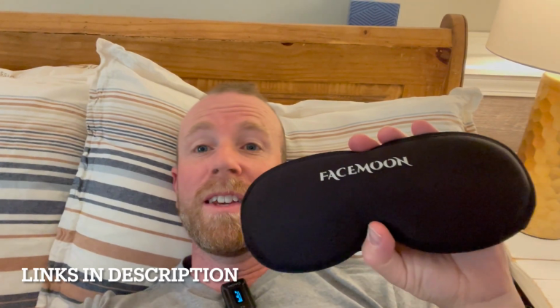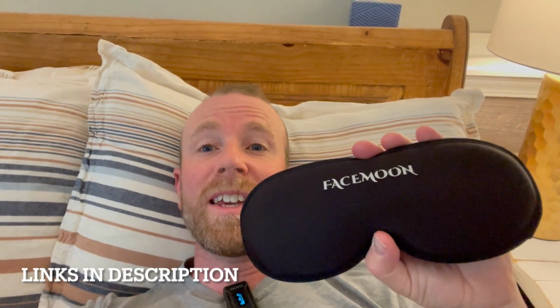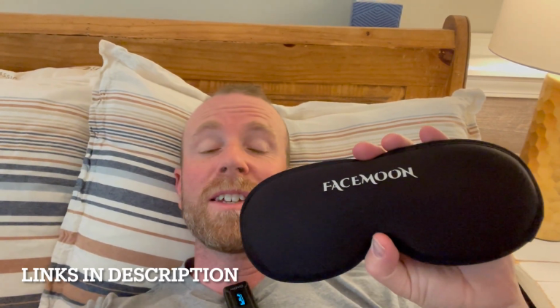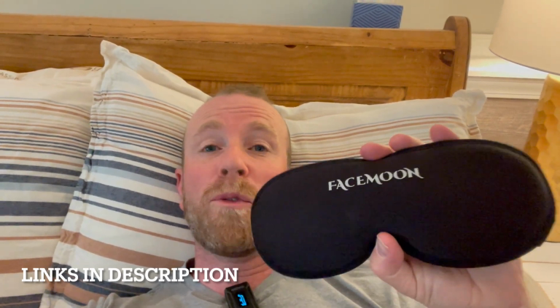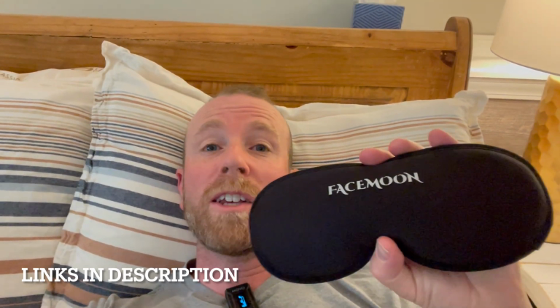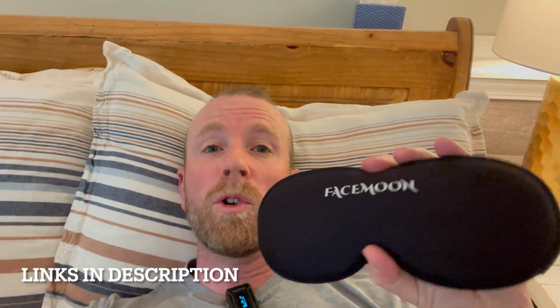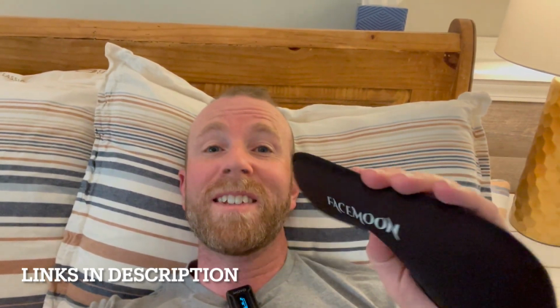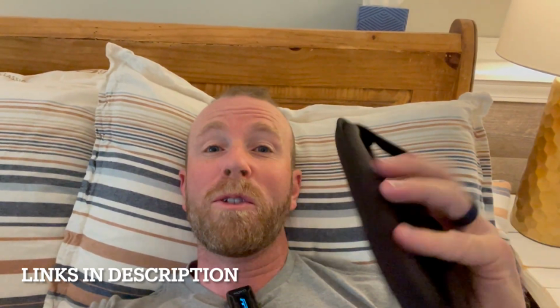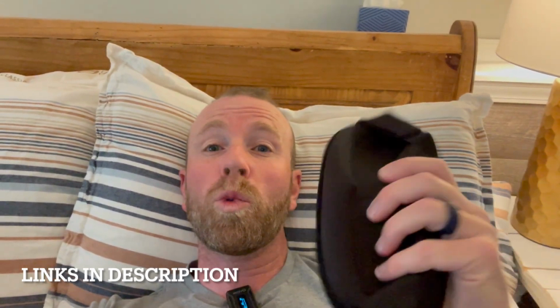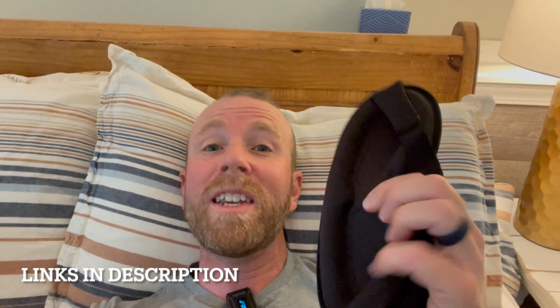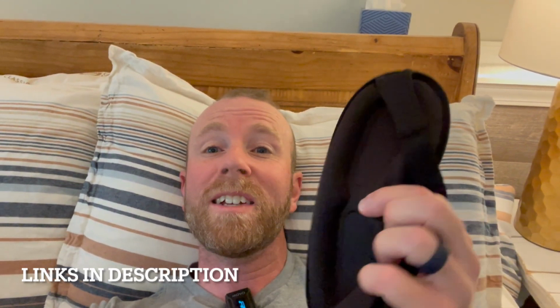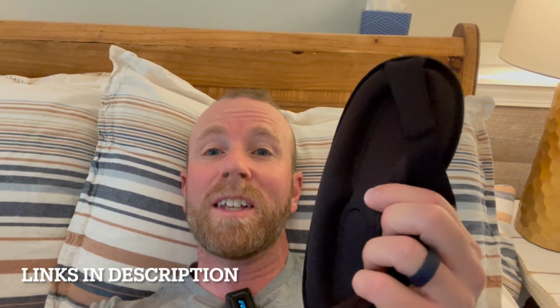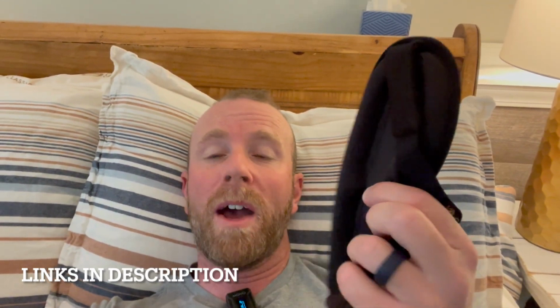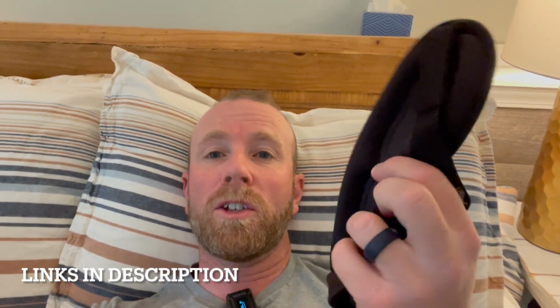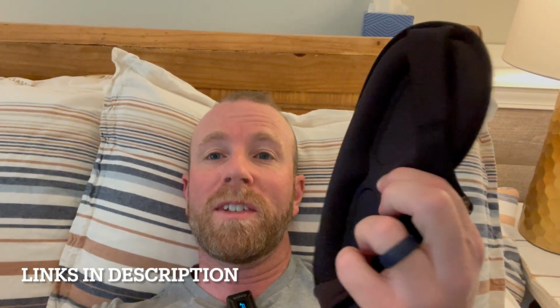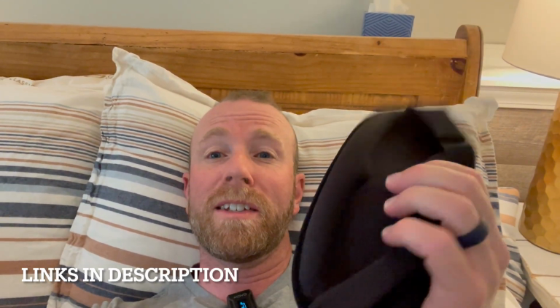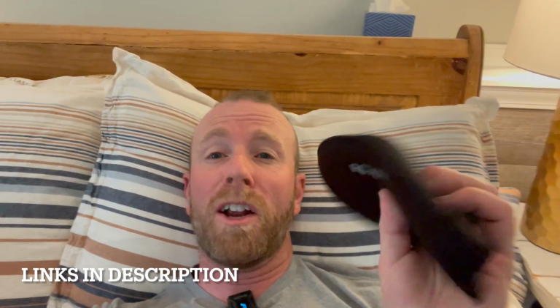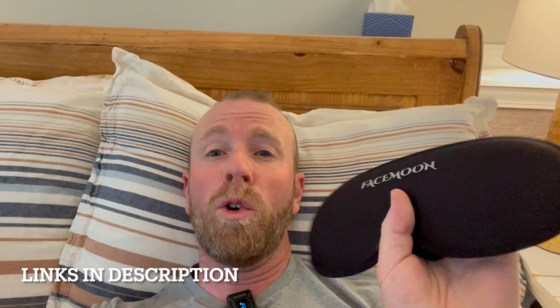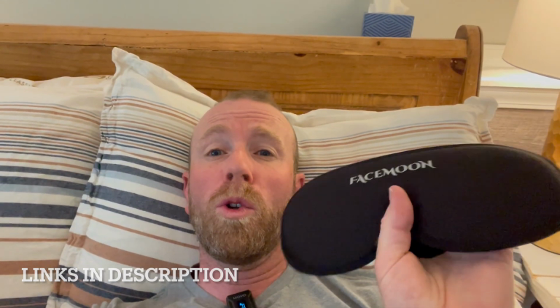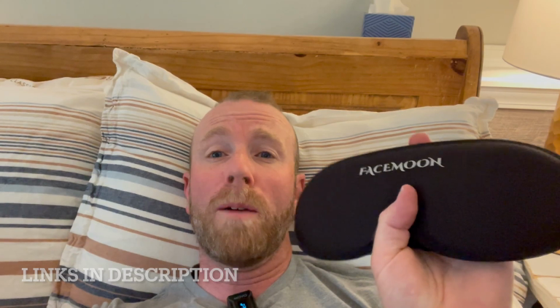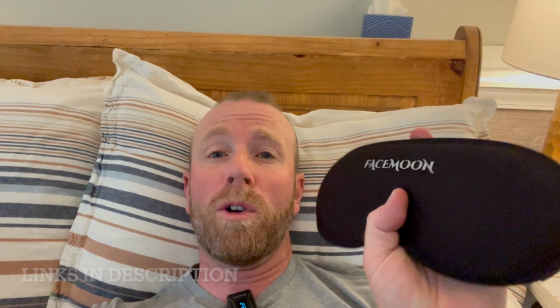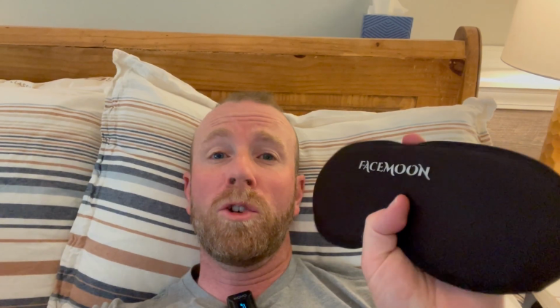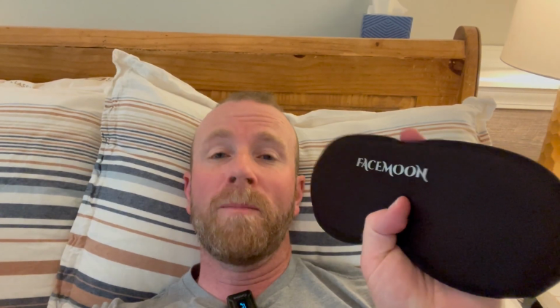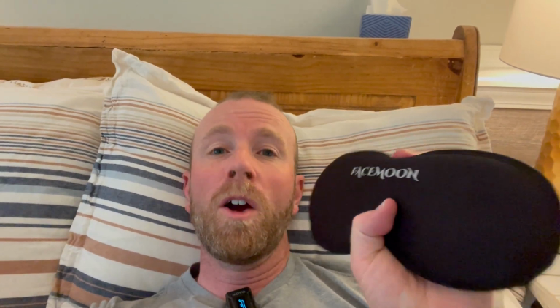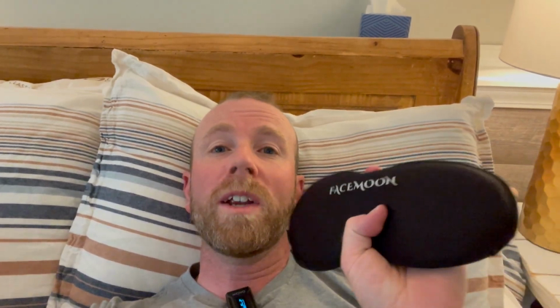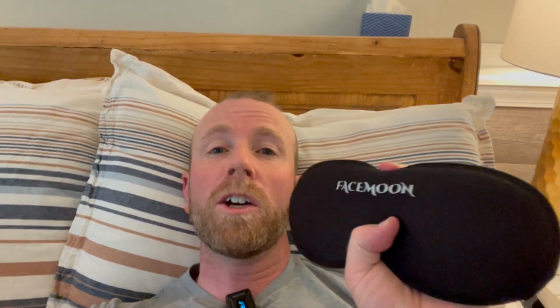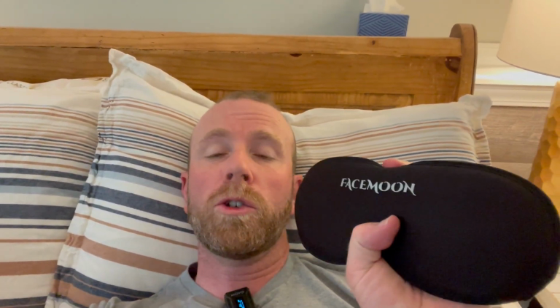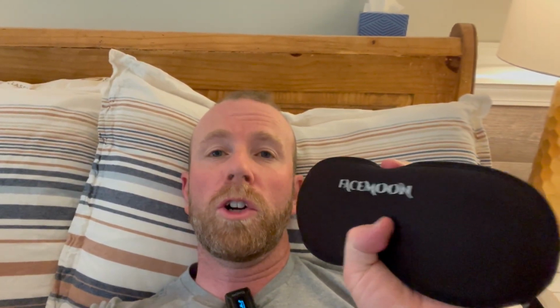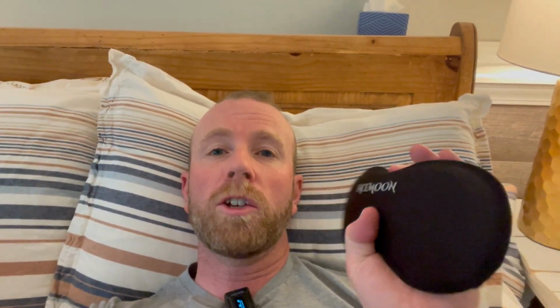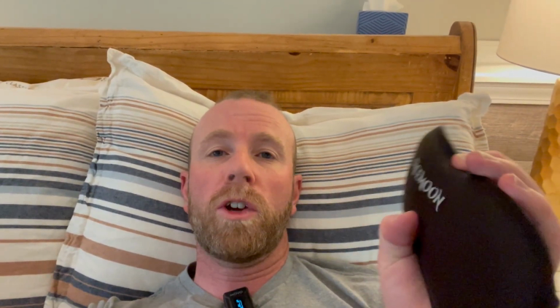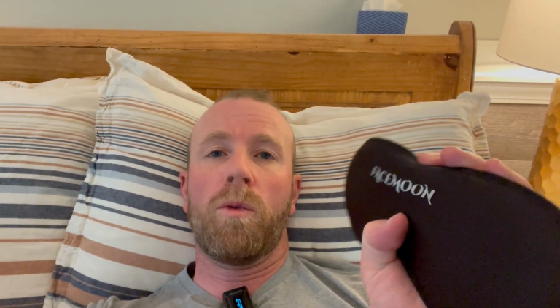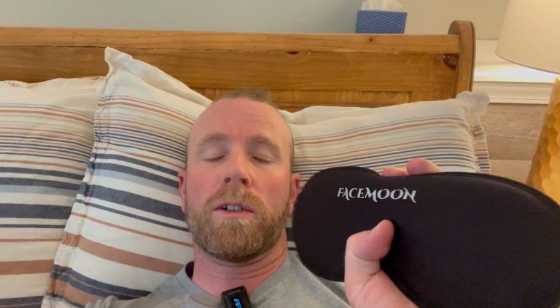This is FaceMoon. It's a 3D sleep mask. You can see it's got a whole lot more to it. We're going to take a closer look and show you how it works.